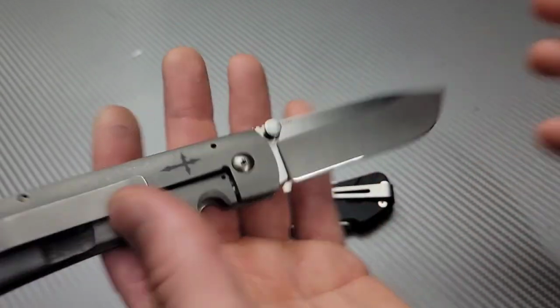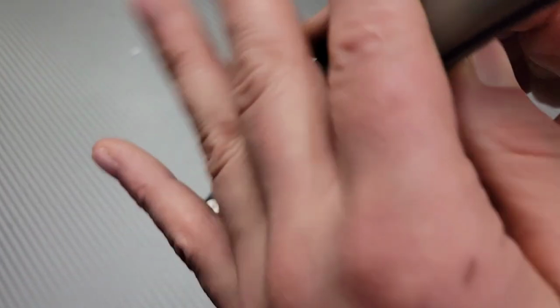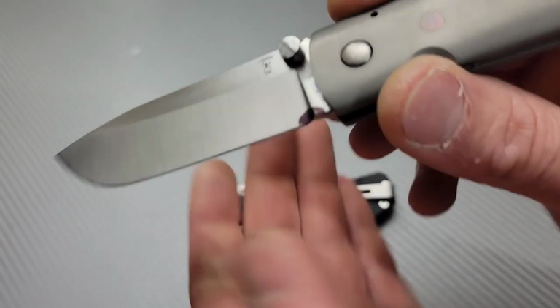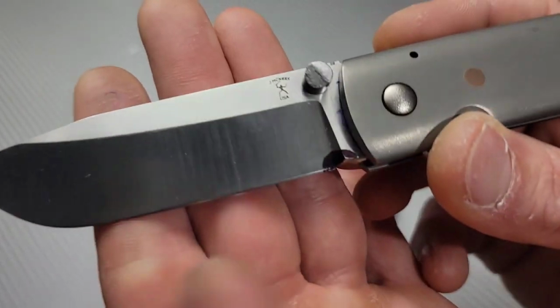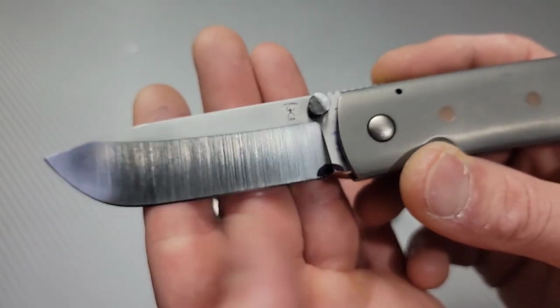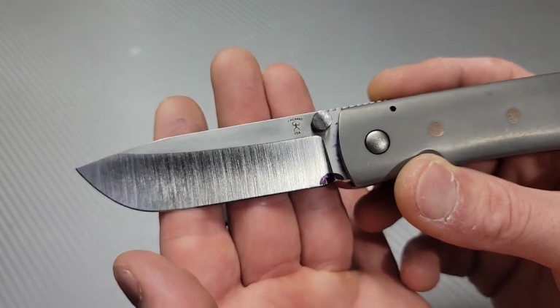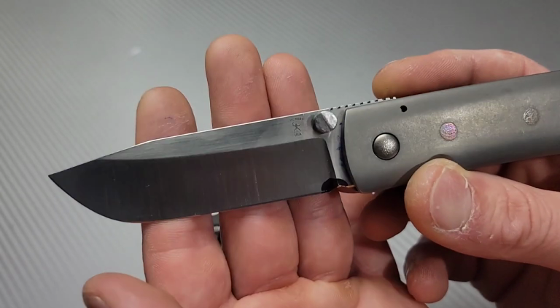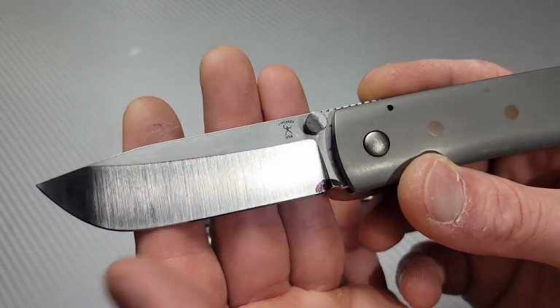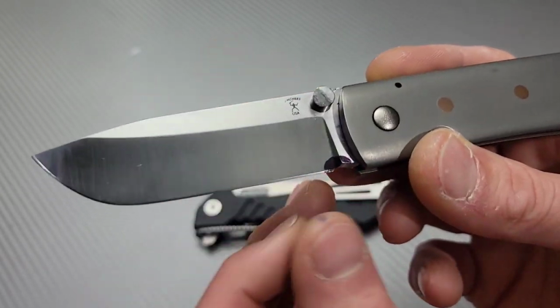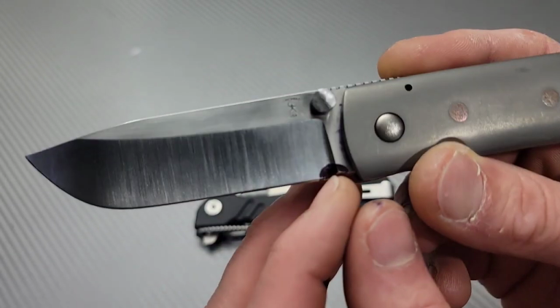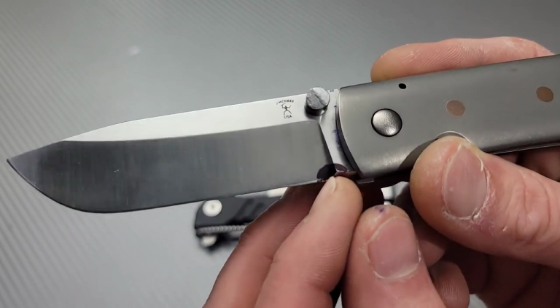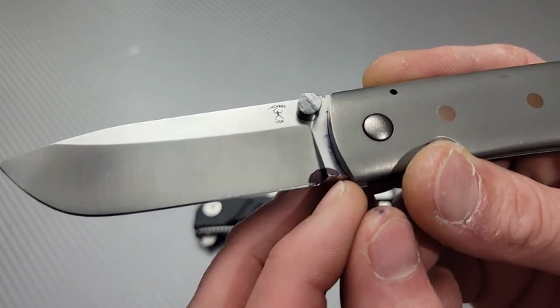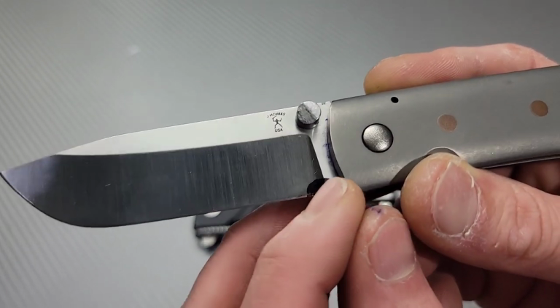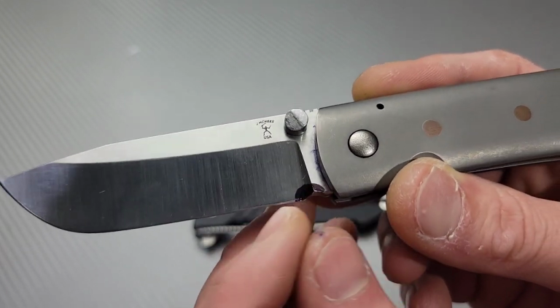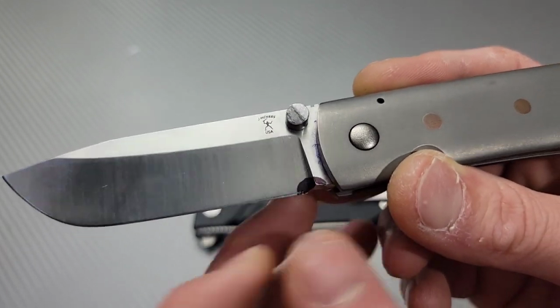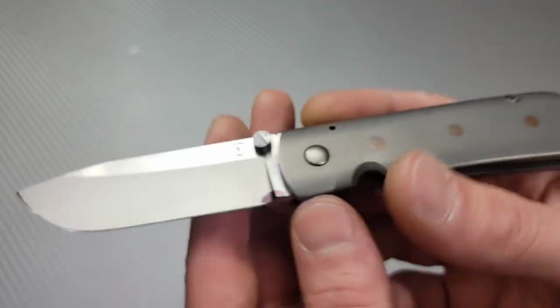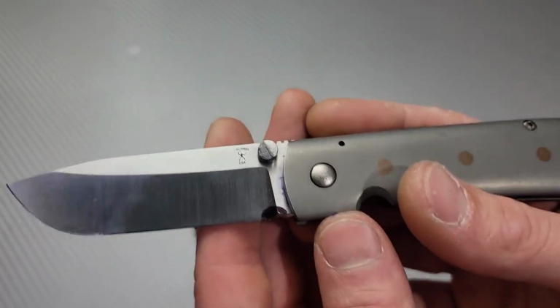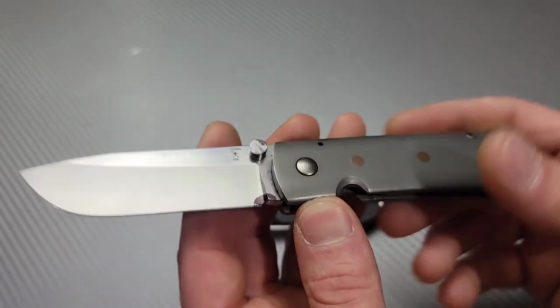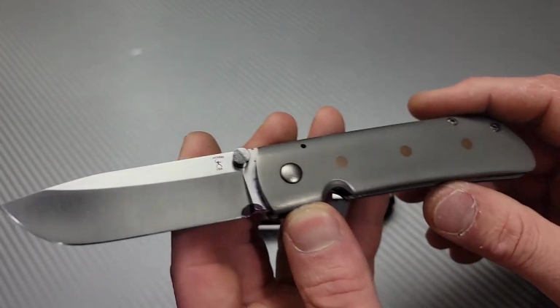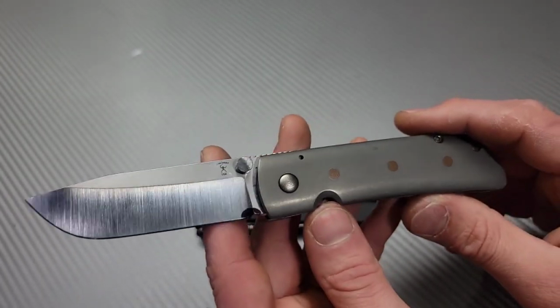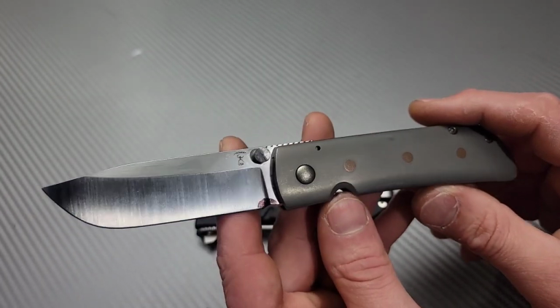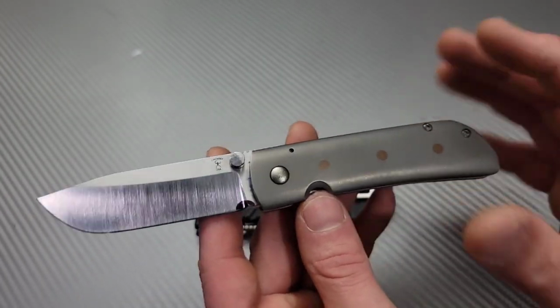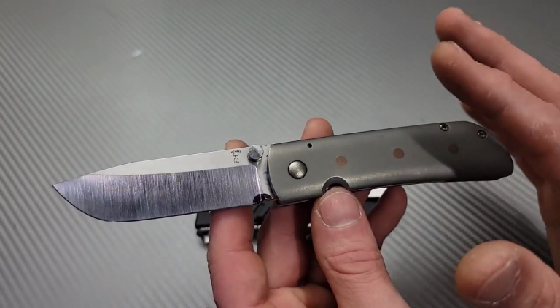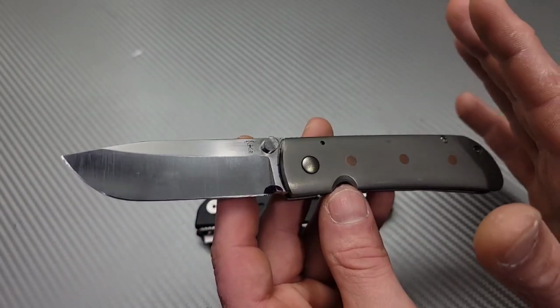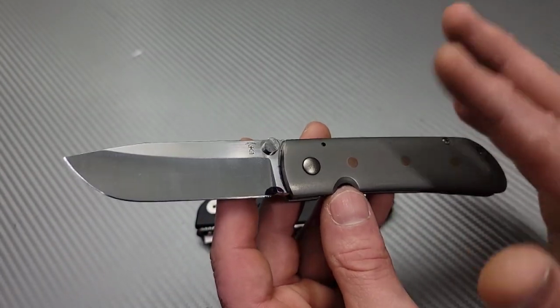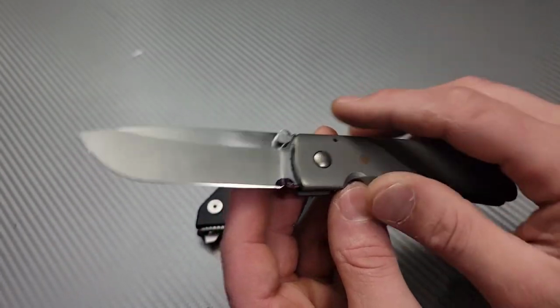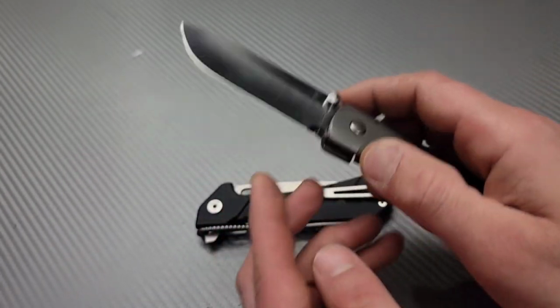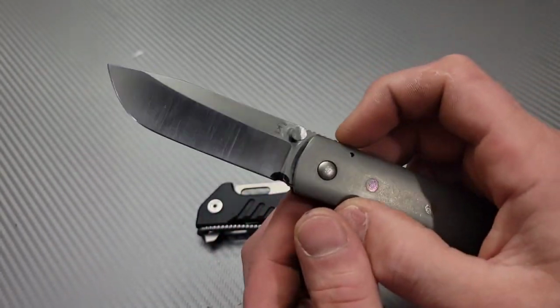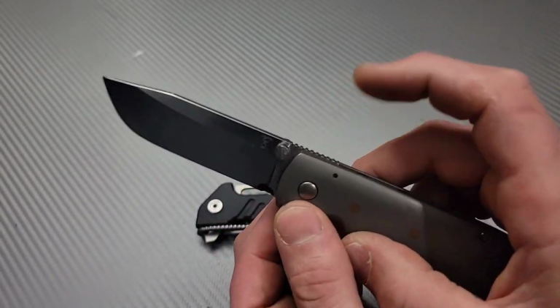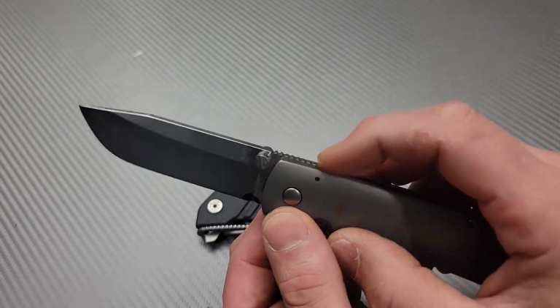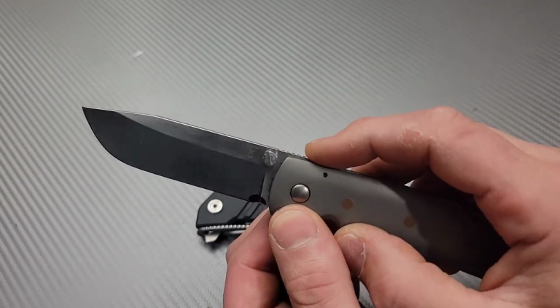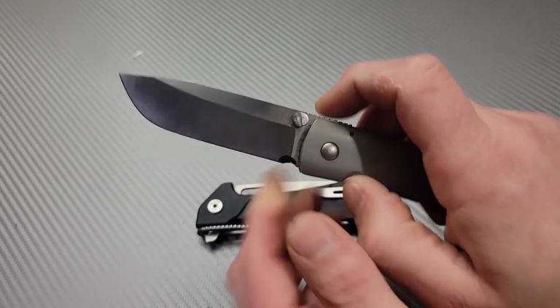I'm probably going to make it look just like that. This is permanent marker and I've marked it out. Now the one thing you have to be careful about when doing any plunge grind or sharpening choil is the stop pin in the back.